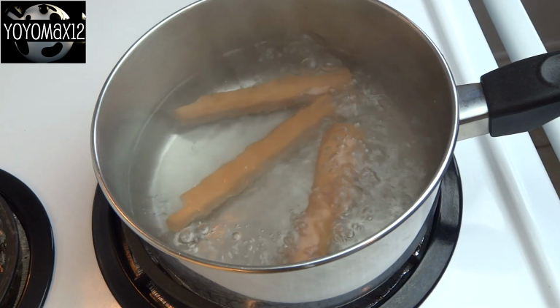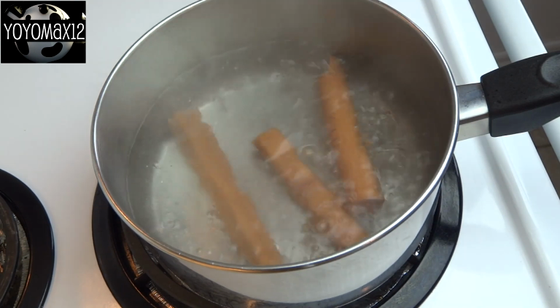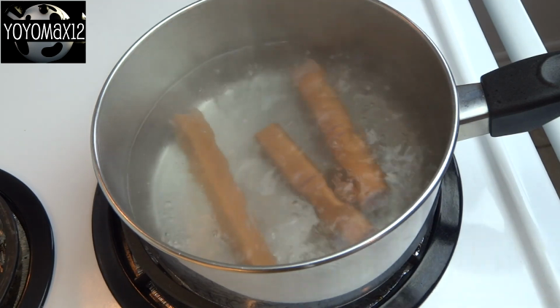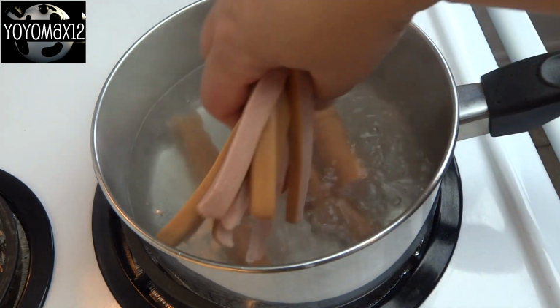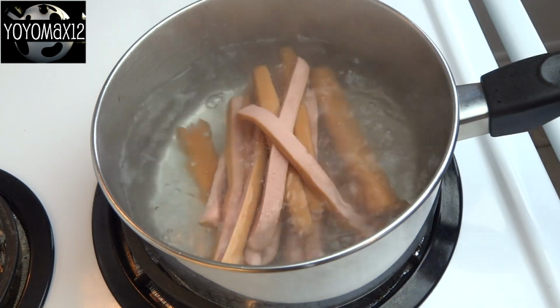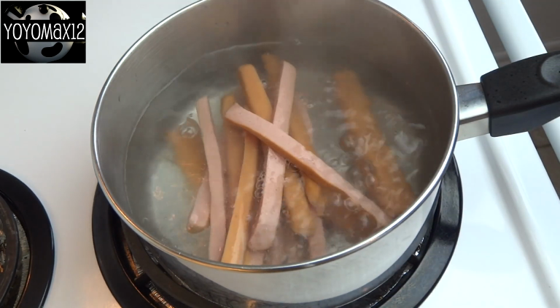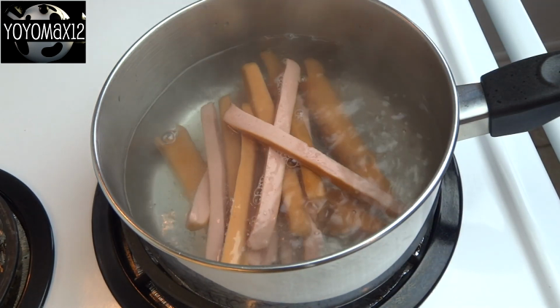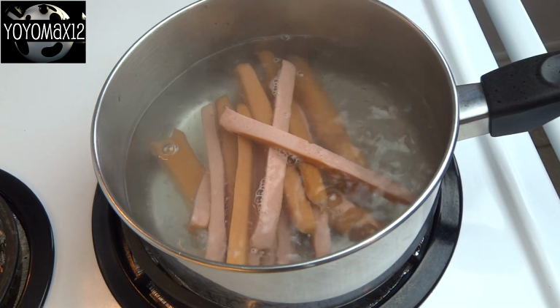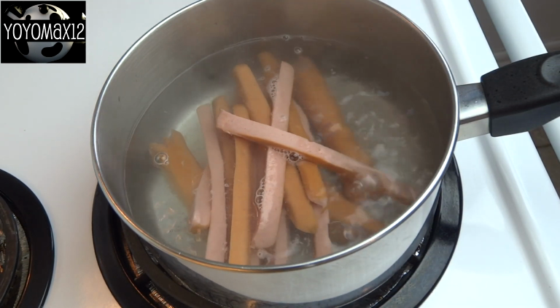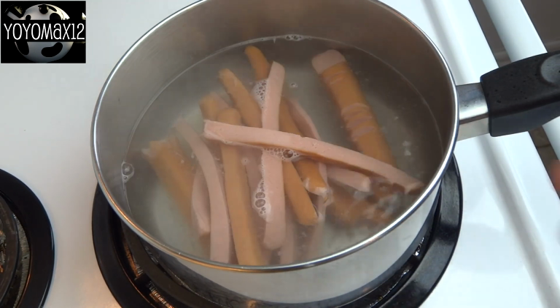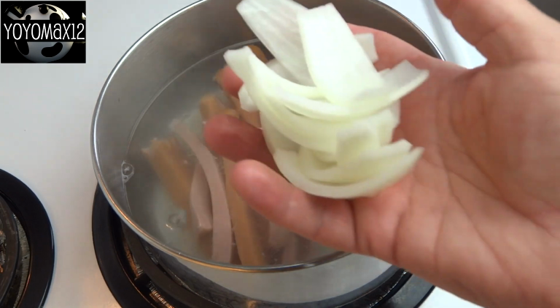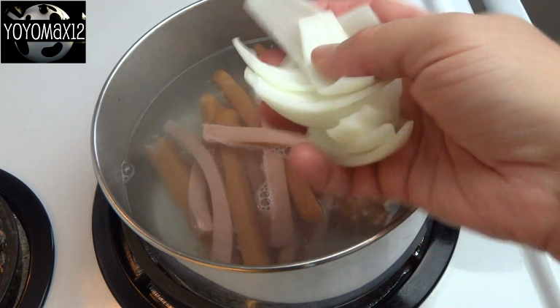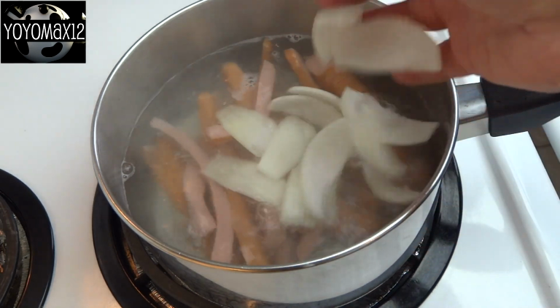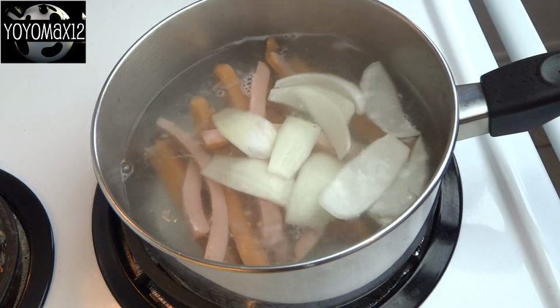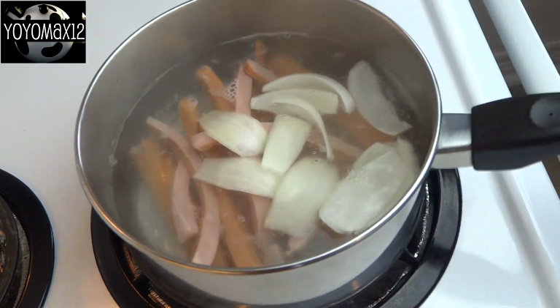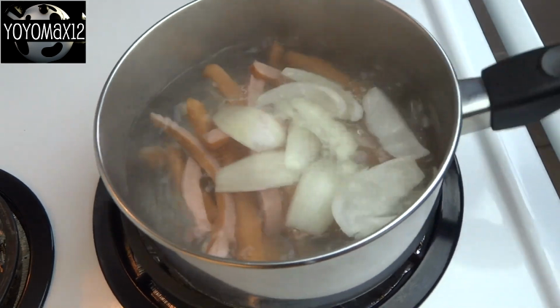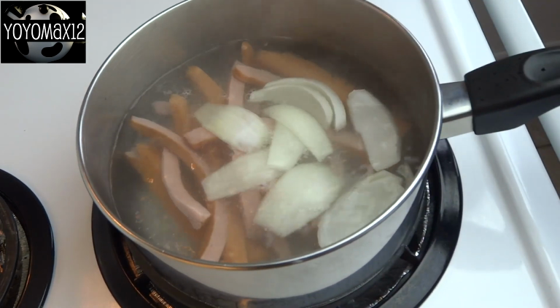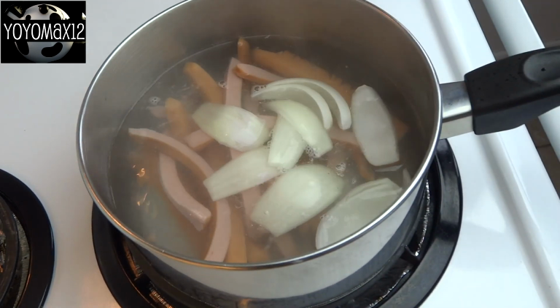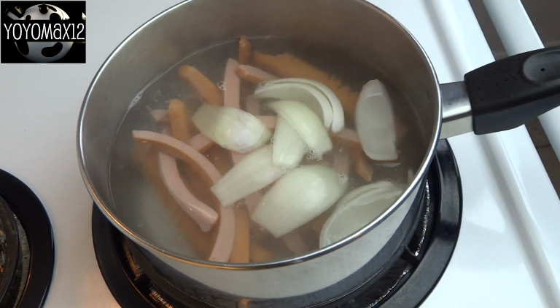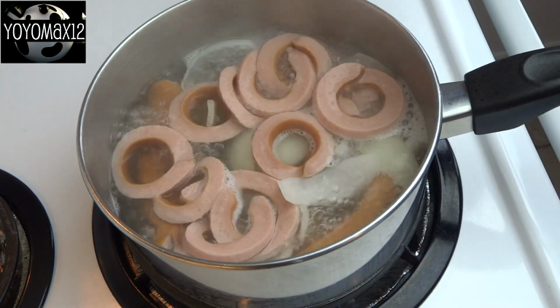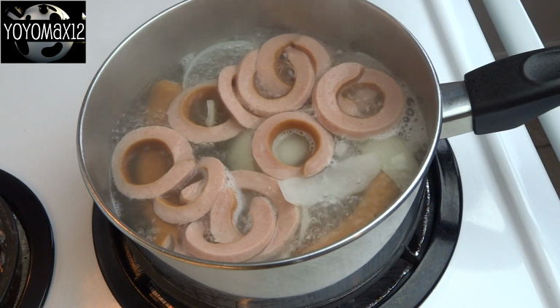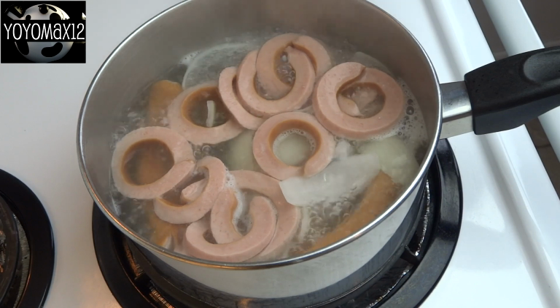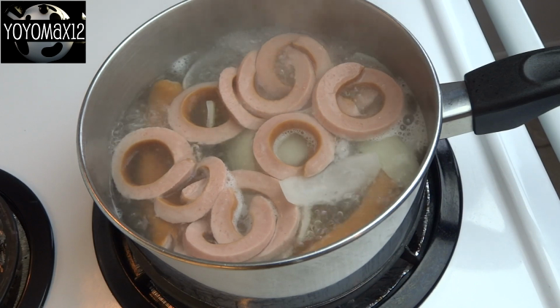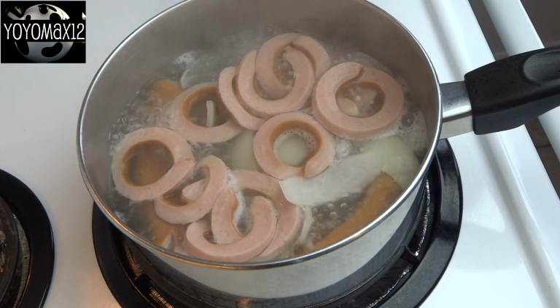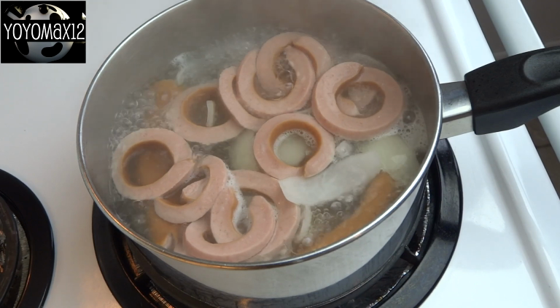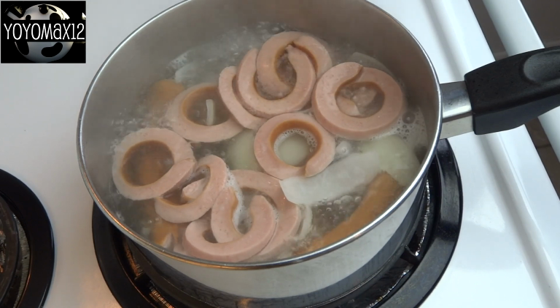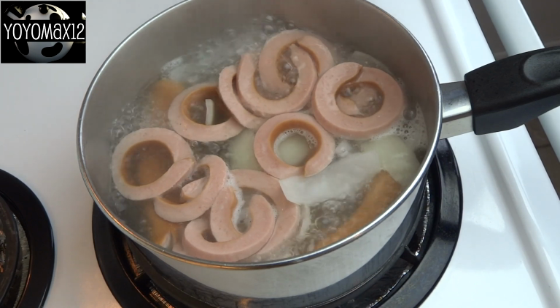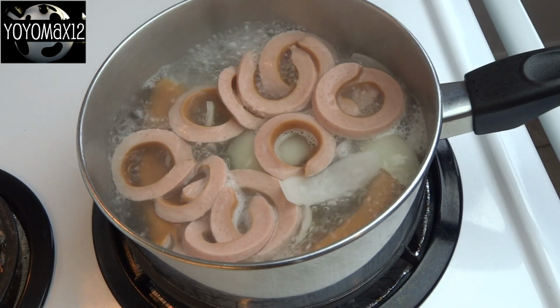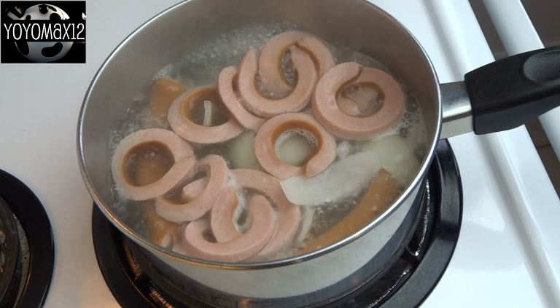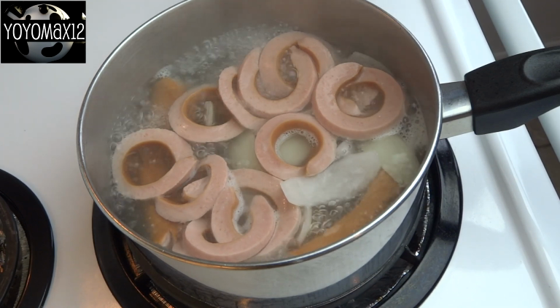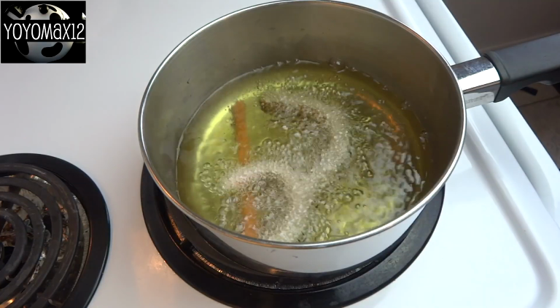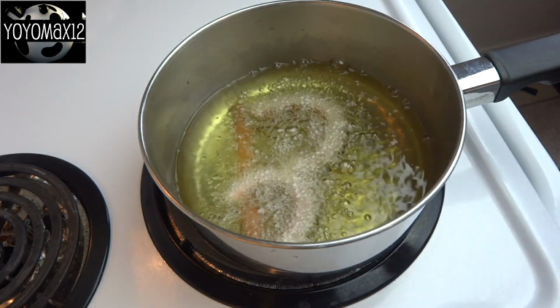Put them into some boiling water — you can do both at once. For the hot dog fingers, add in a few pieces of onion at the same time. Boil these hot dogs until they are done, and you can see they all curl up in the boiling water.